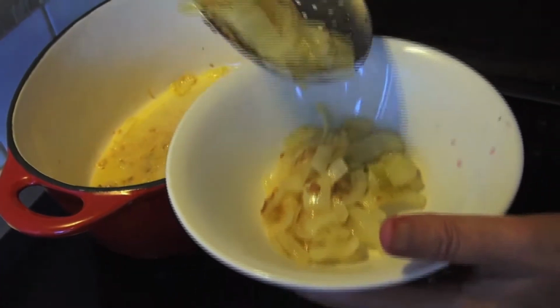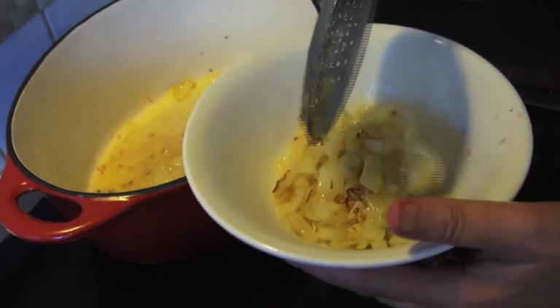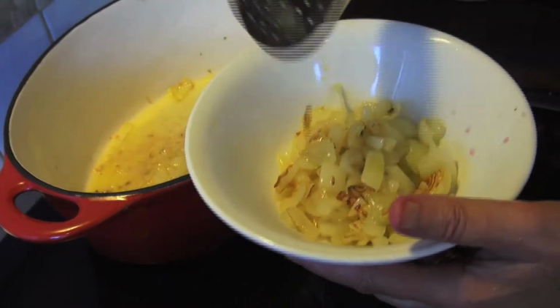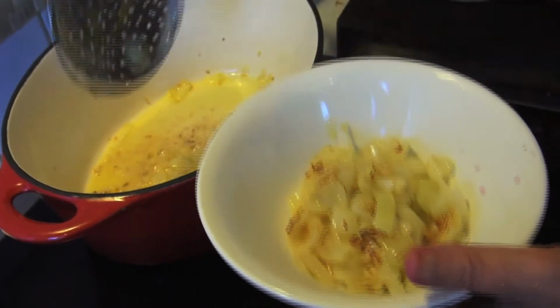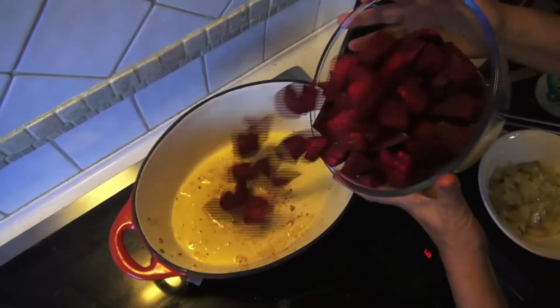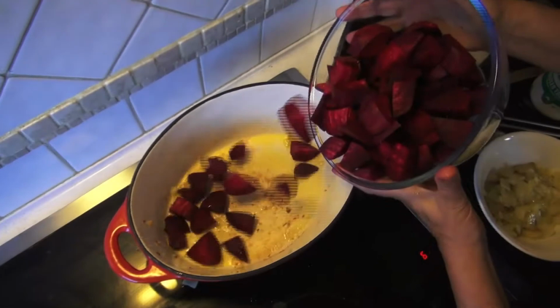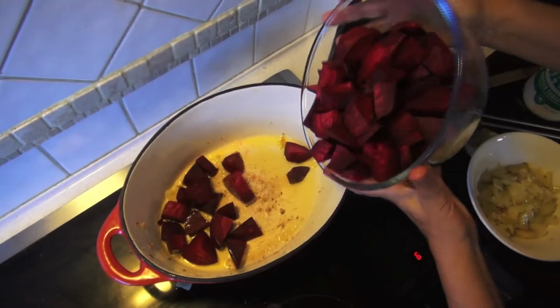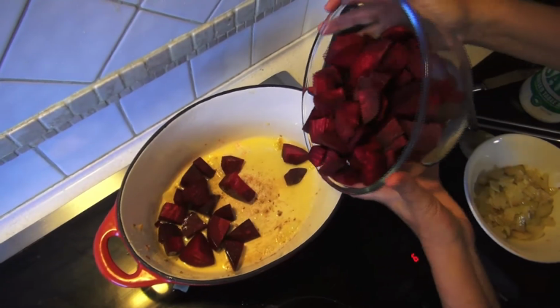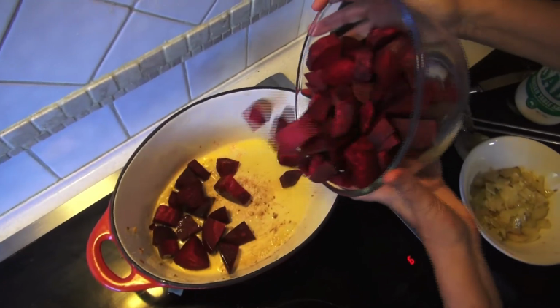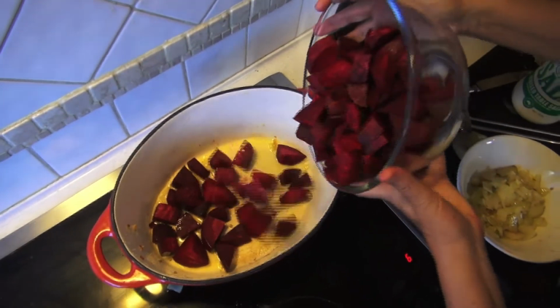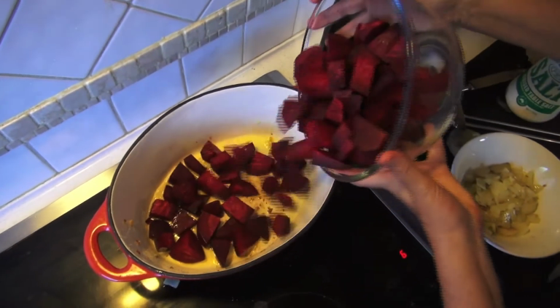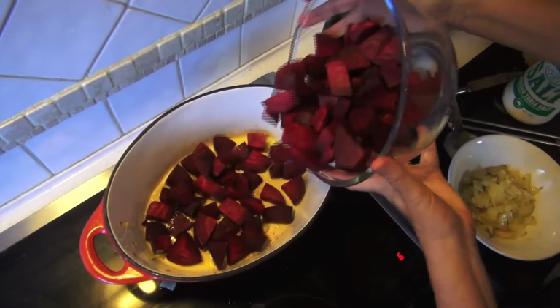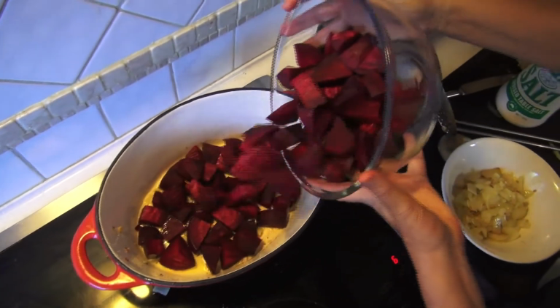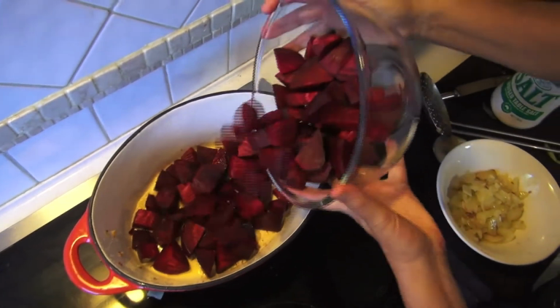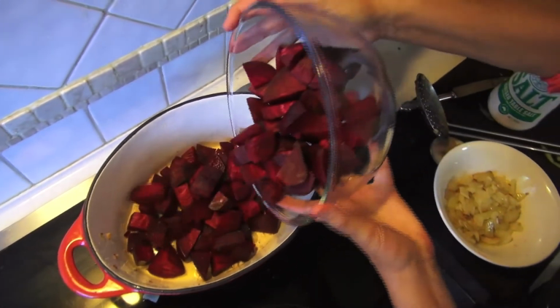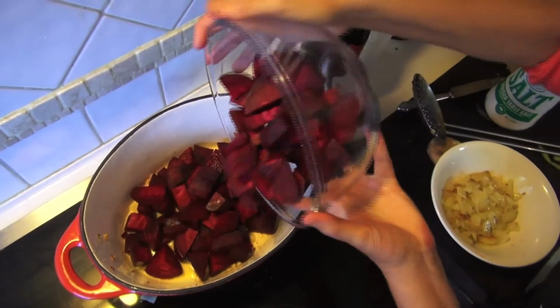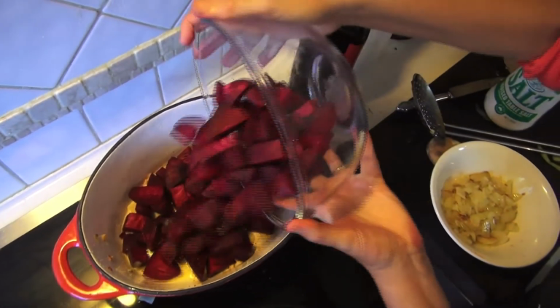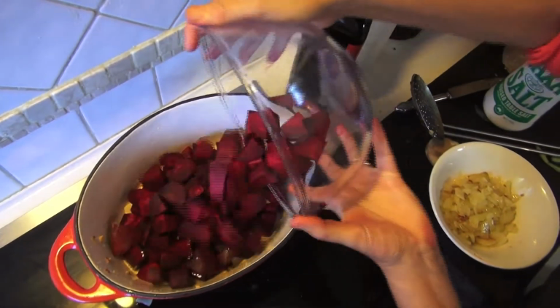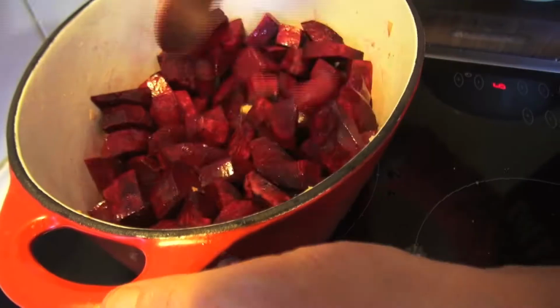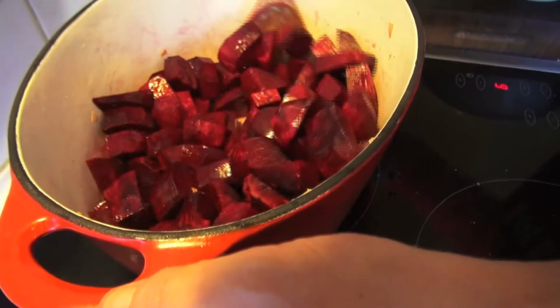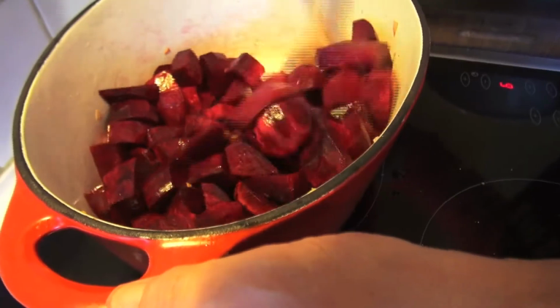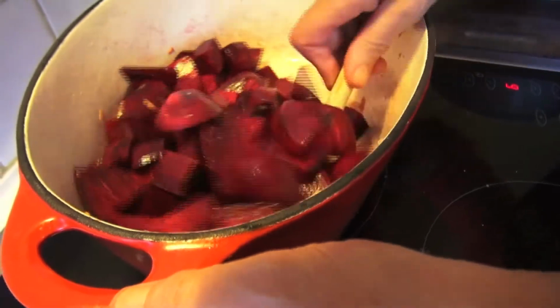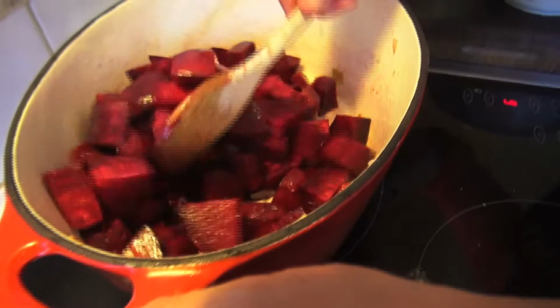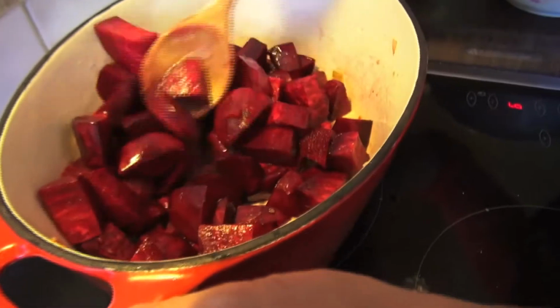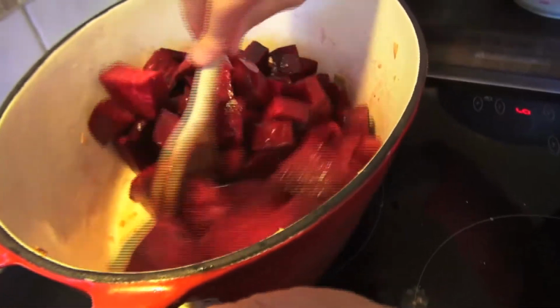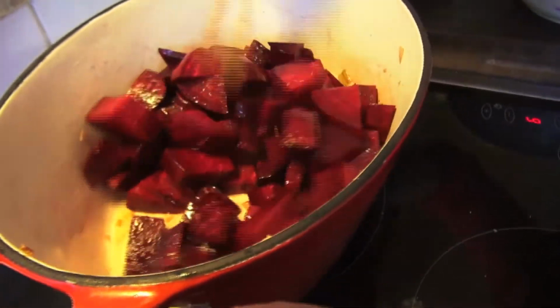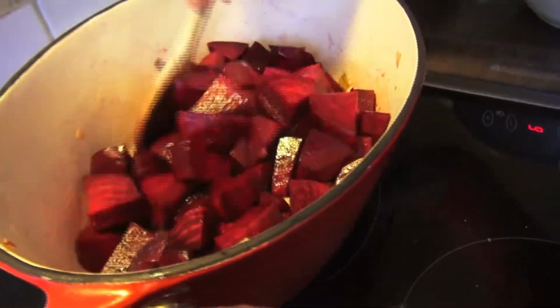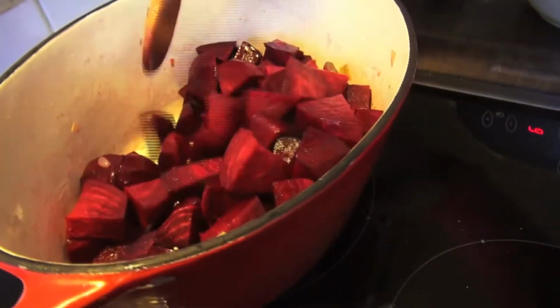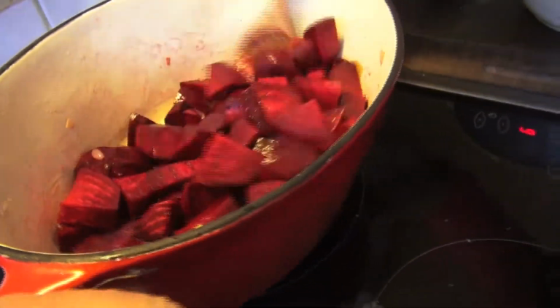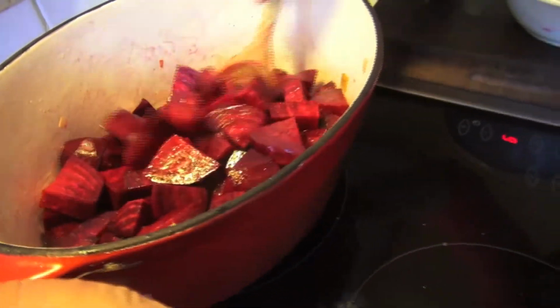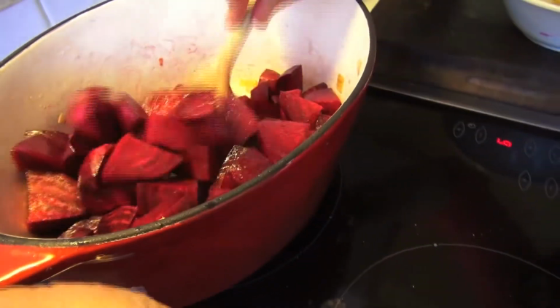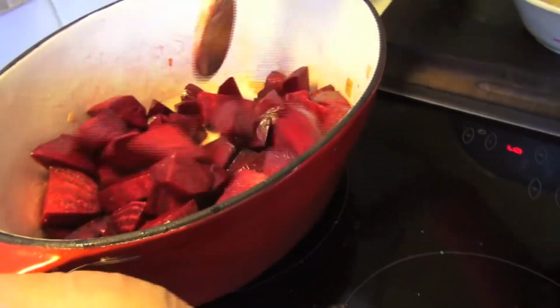Now it's the turn of the beetroot, which will take on some of those previous flavours as it softens, while you keep it moving gently over a medium heat.